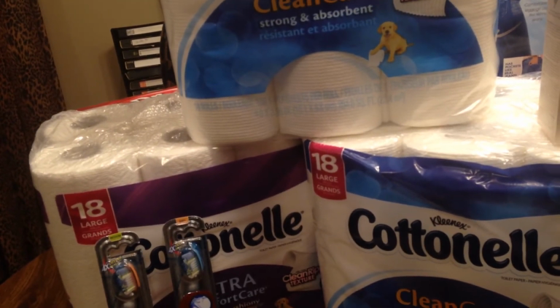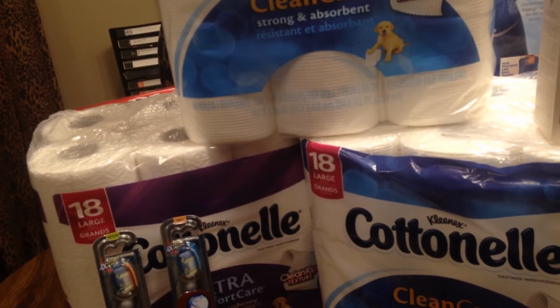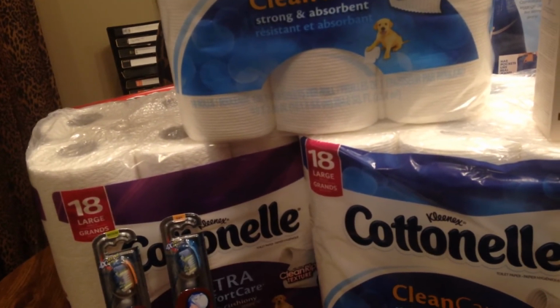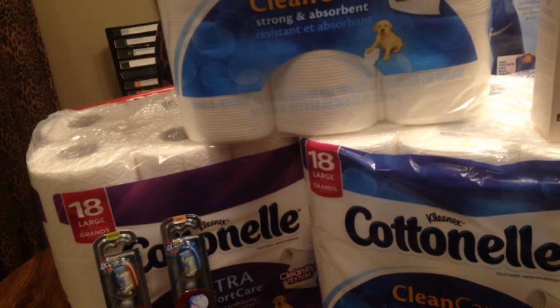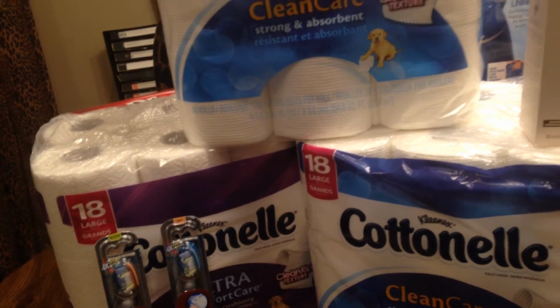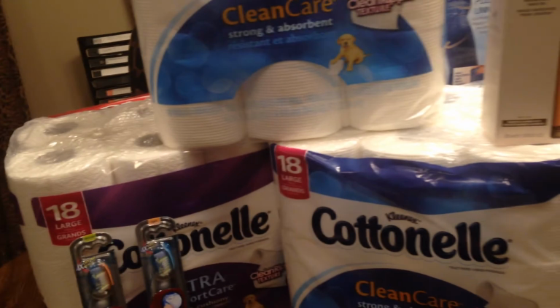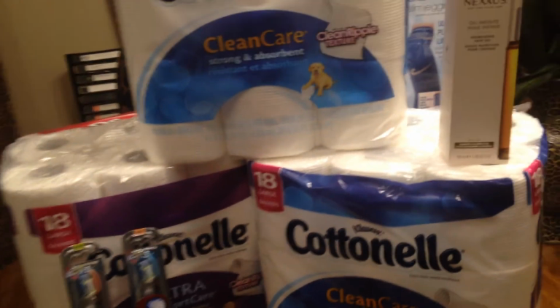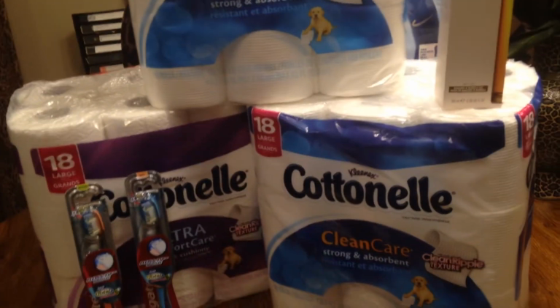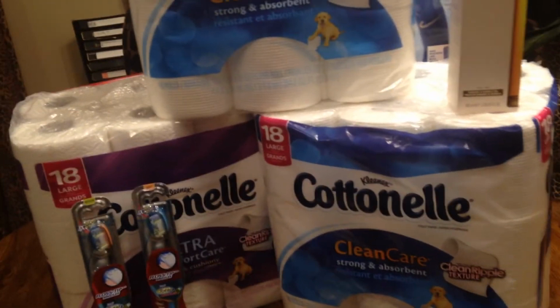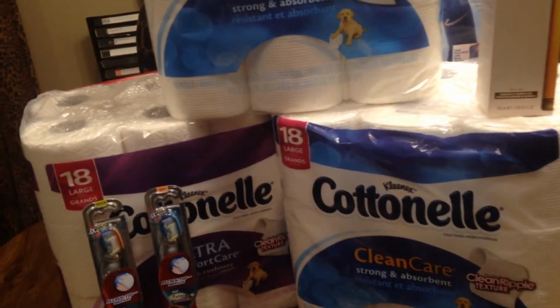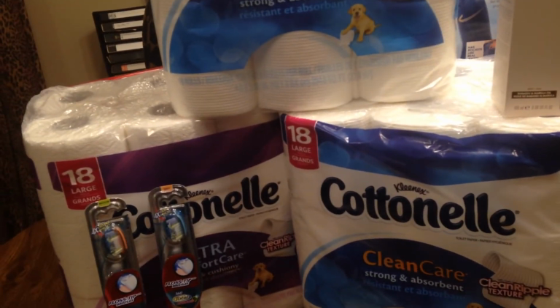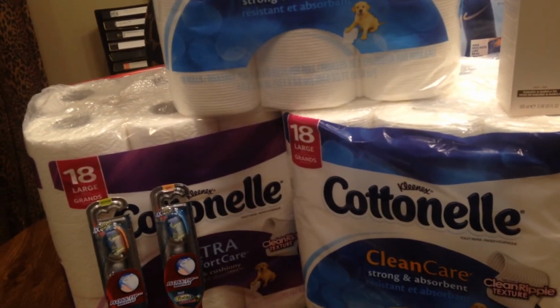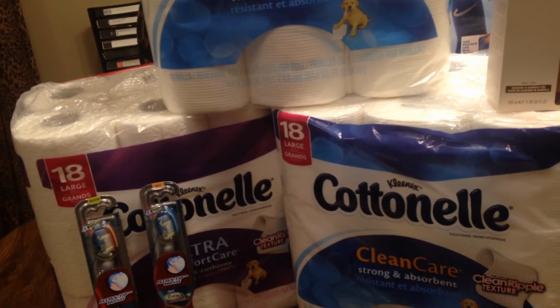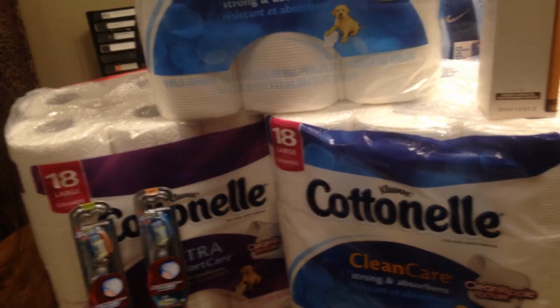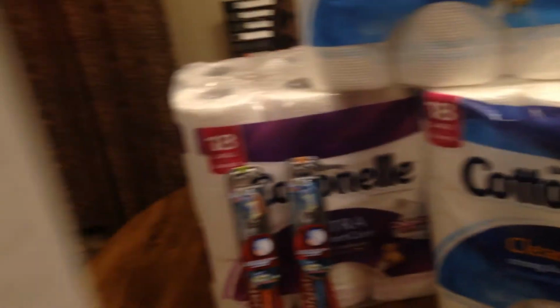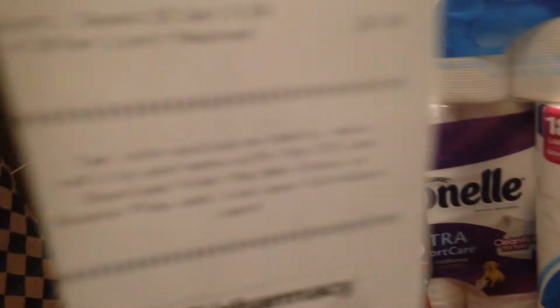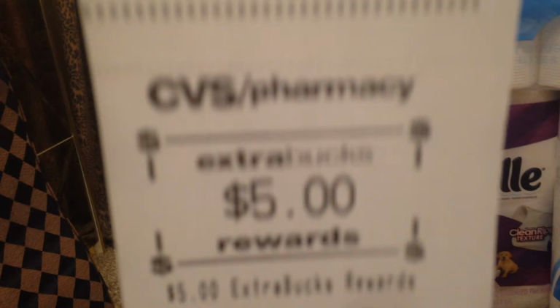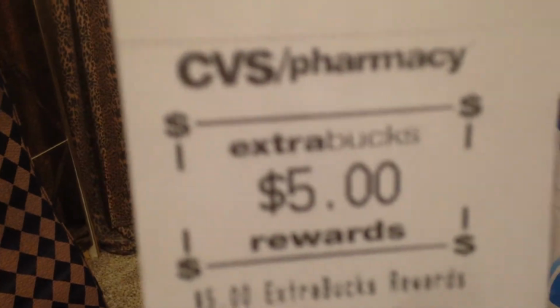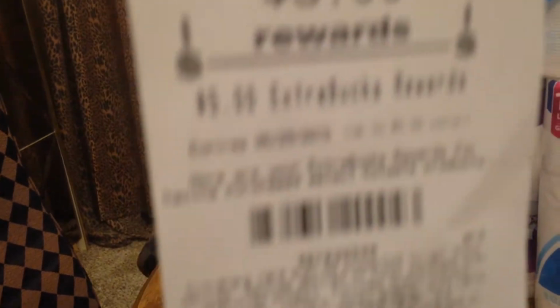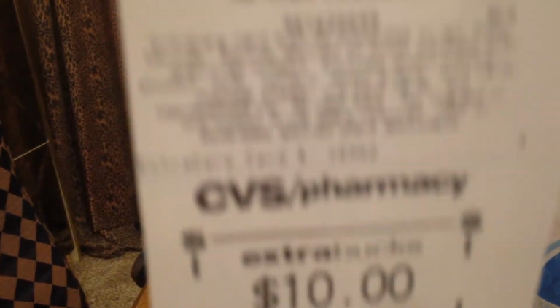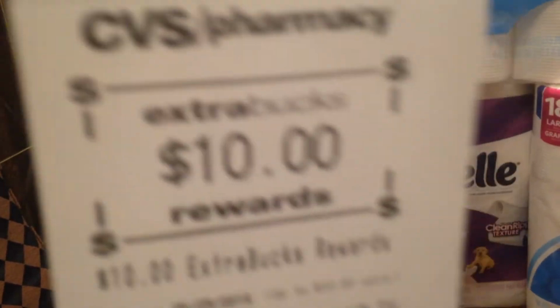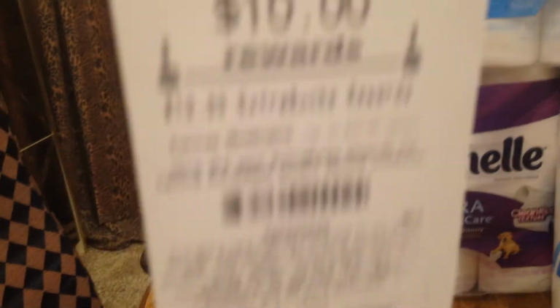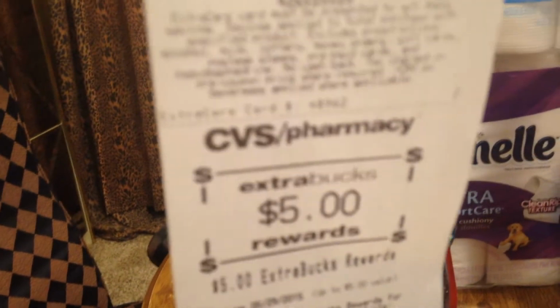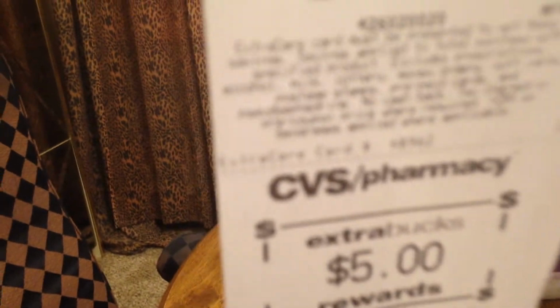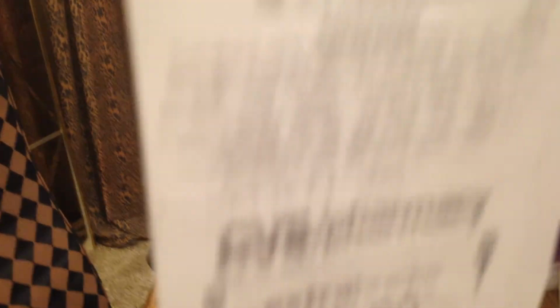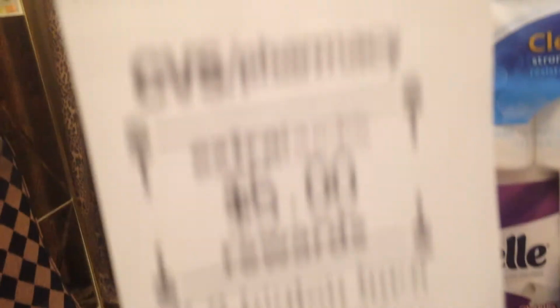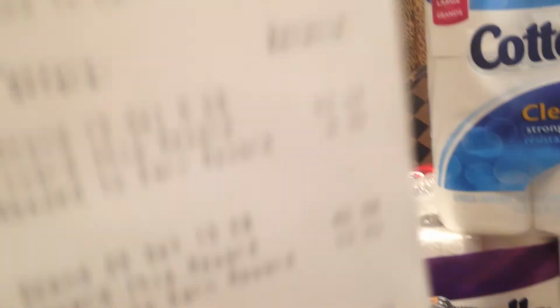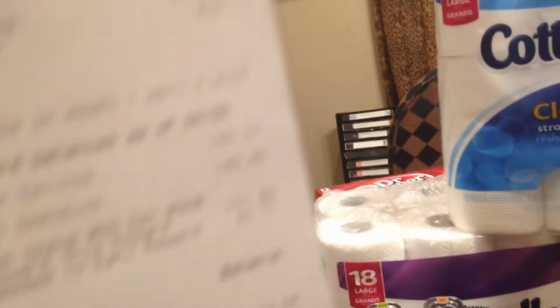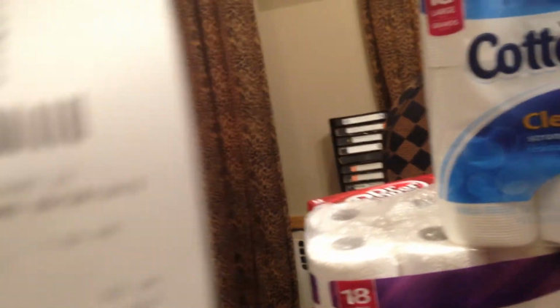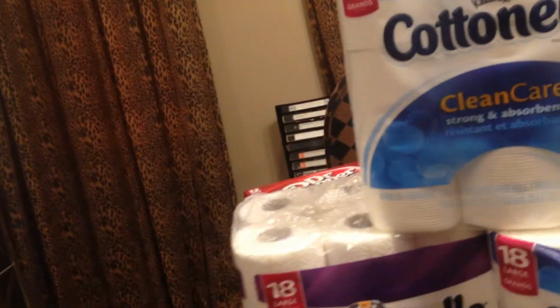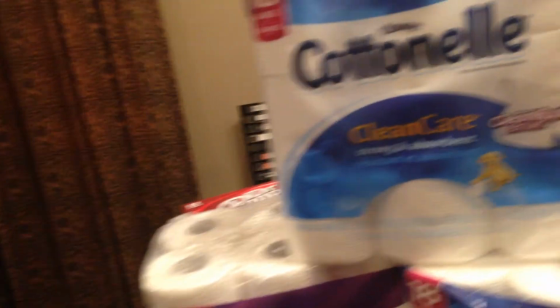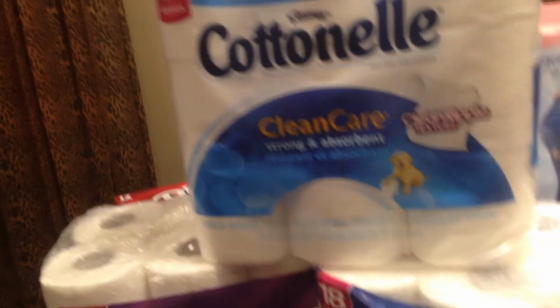My subtotal was $10.40, $2.88 for tax. I paid $13.28. I got back $5, $10, $15, $5 — so $20 all together.